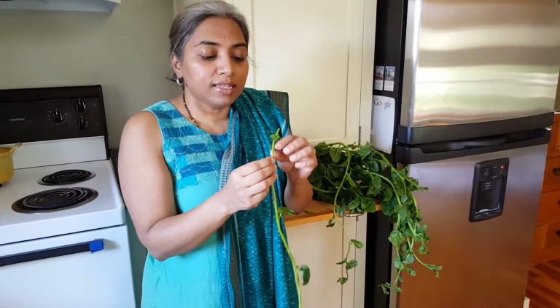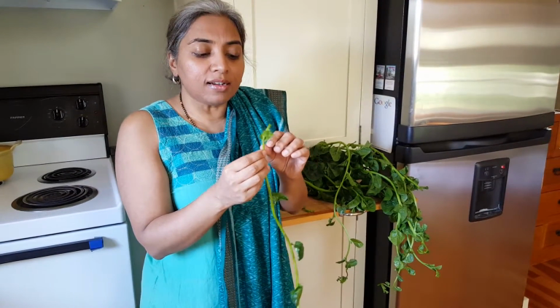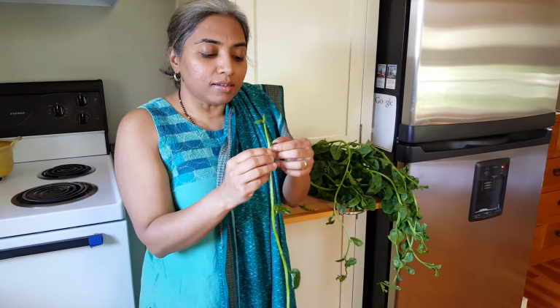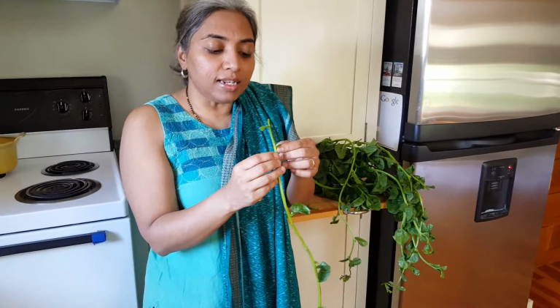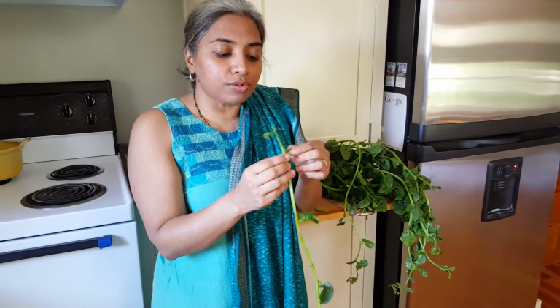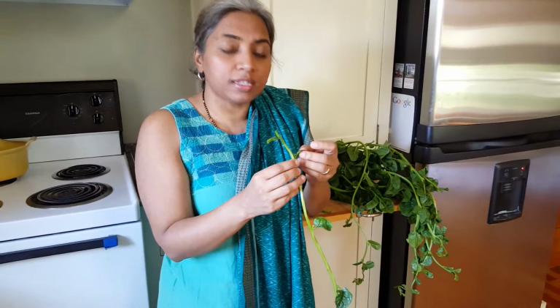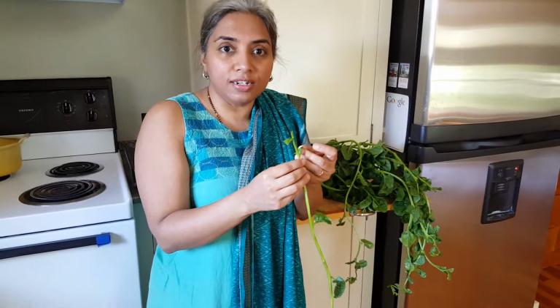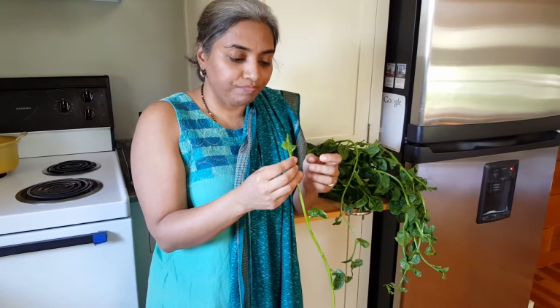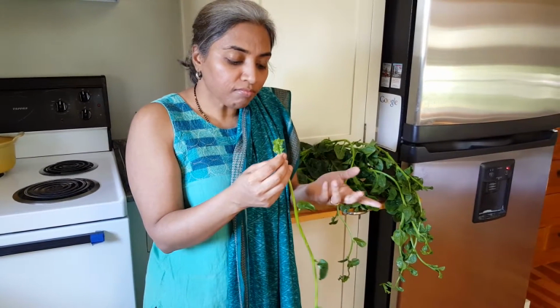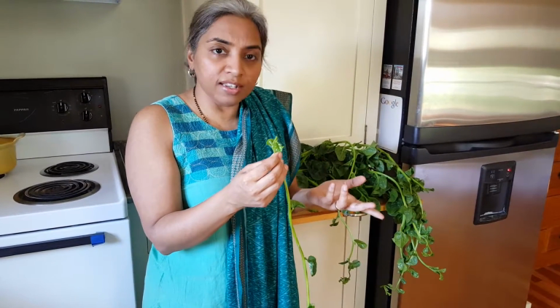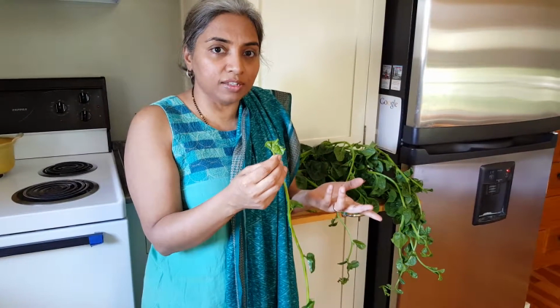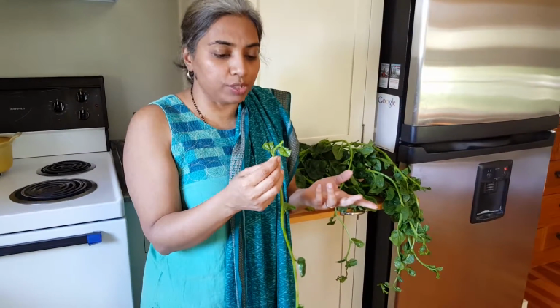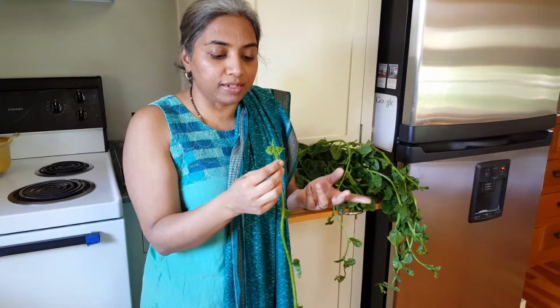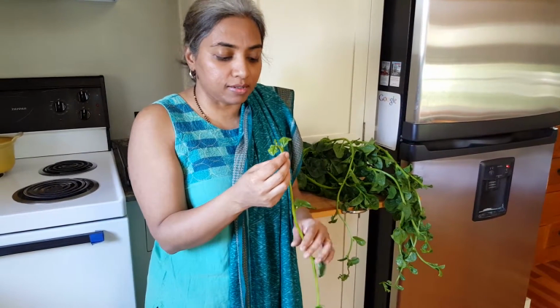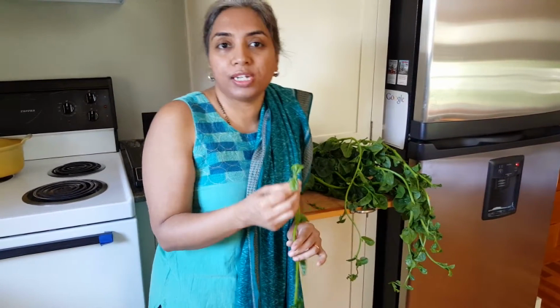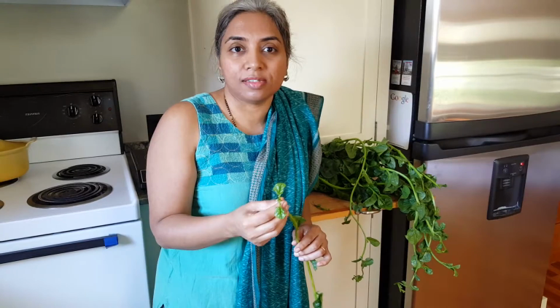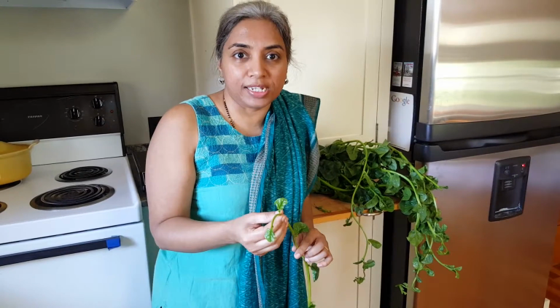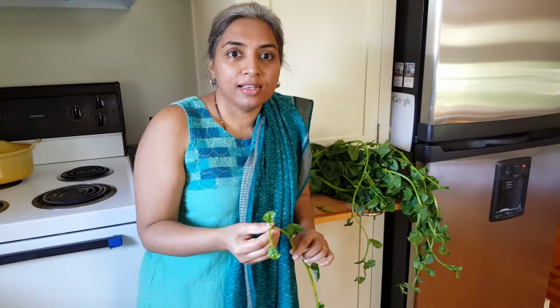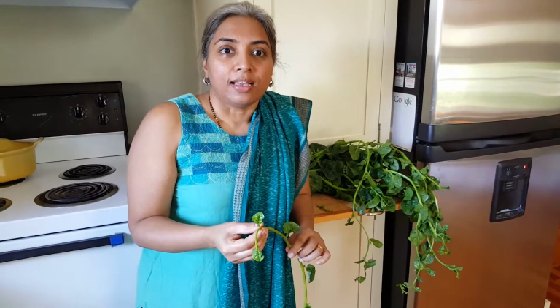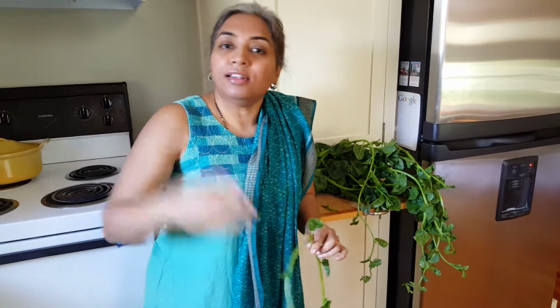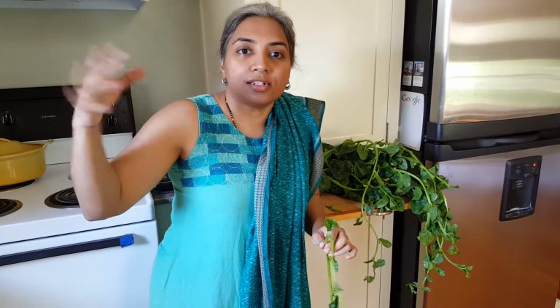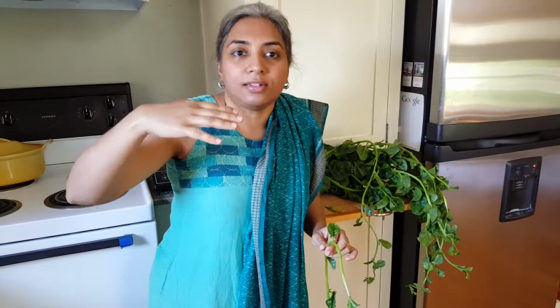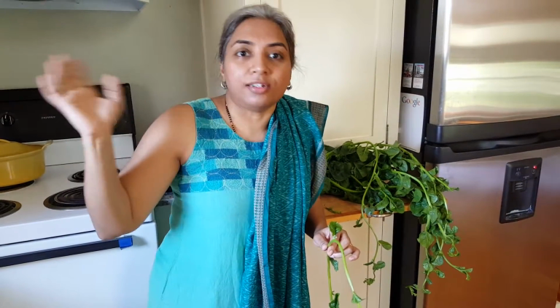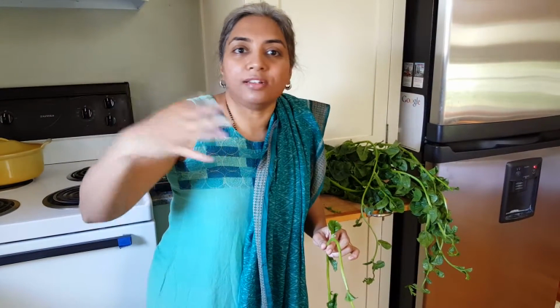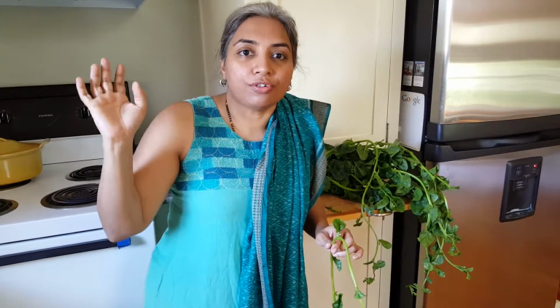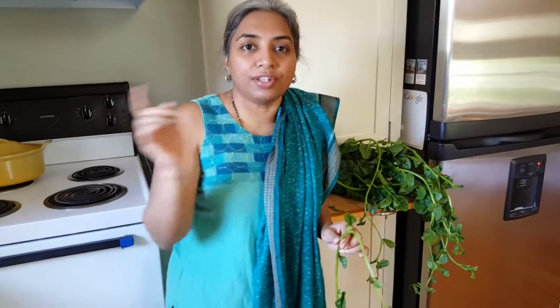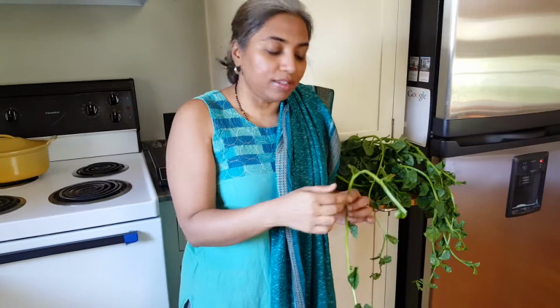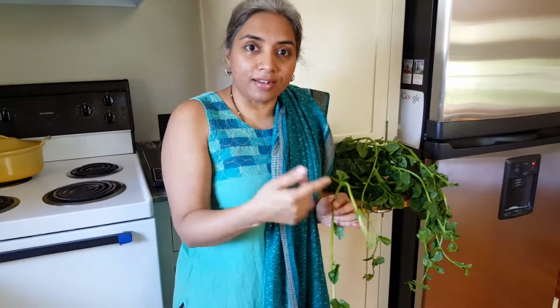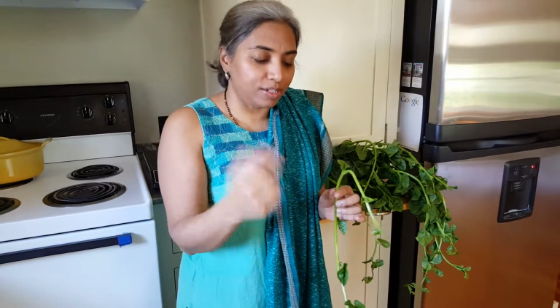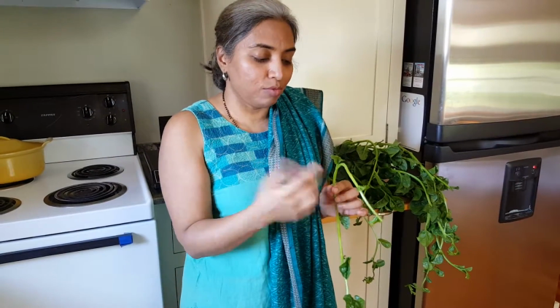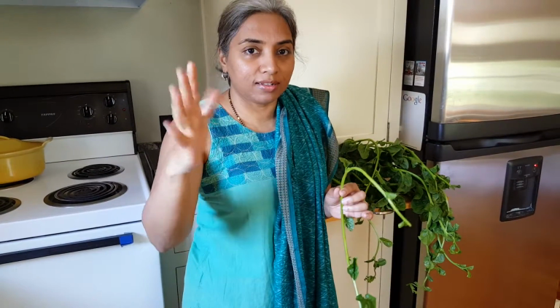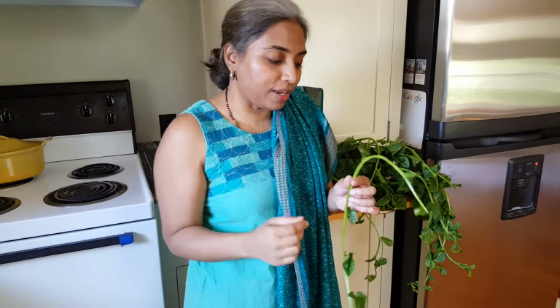These are very native to southern India. Here in the US you will find it mostly in the summer season, and in India it's a perennial — it grows around the year. Here it's more like an annual.